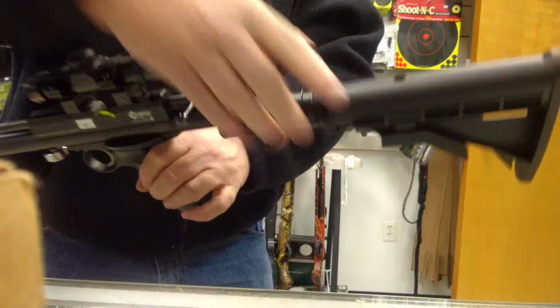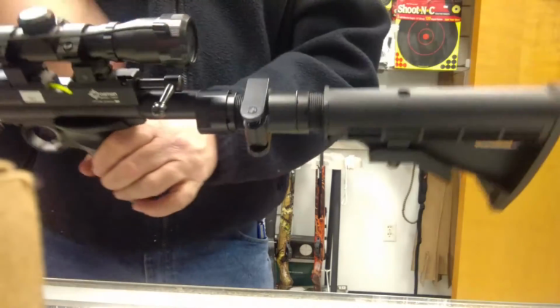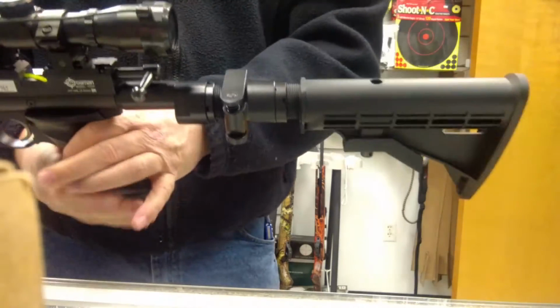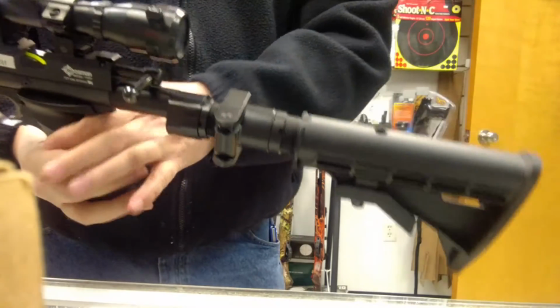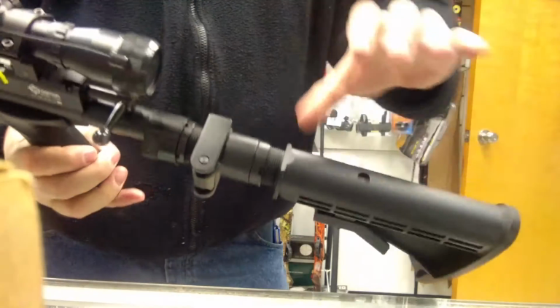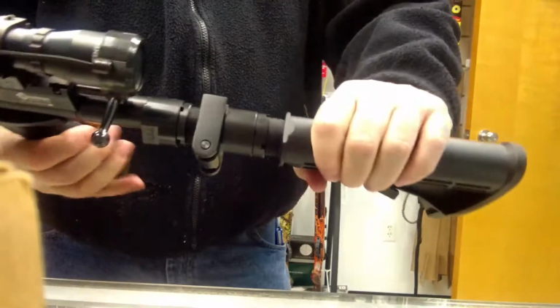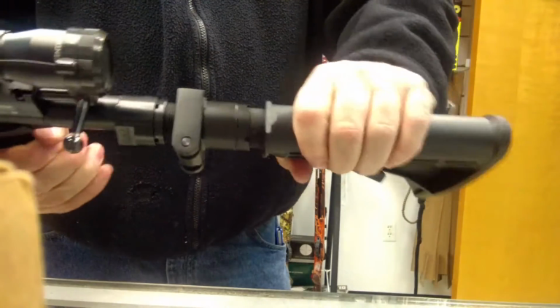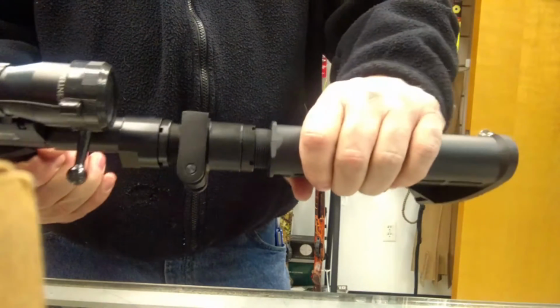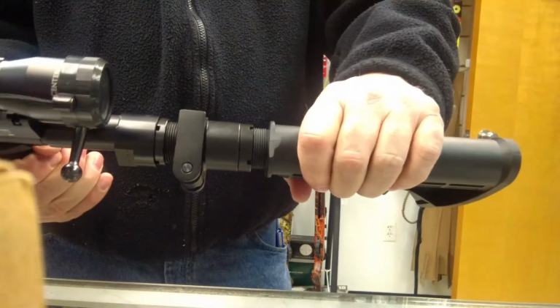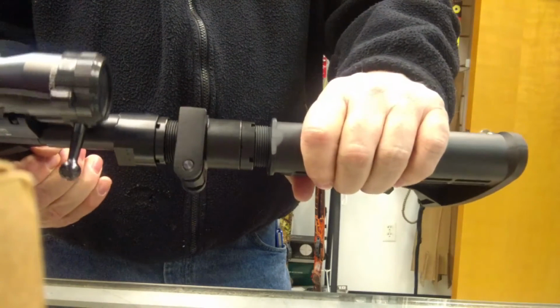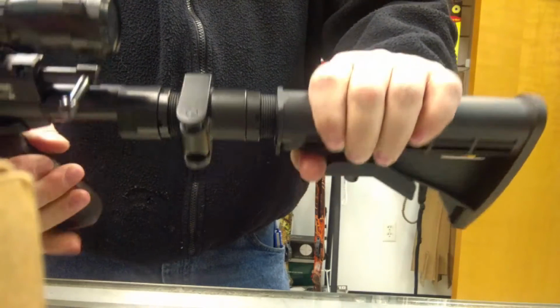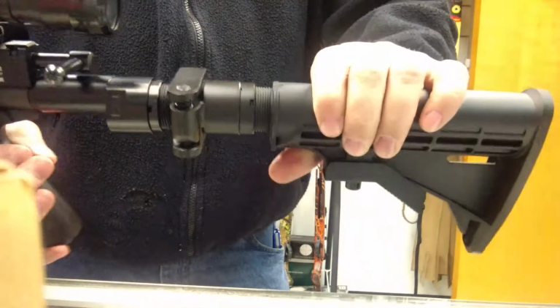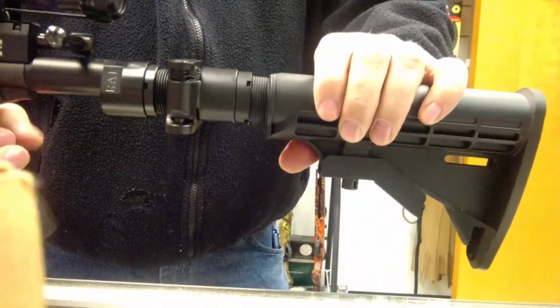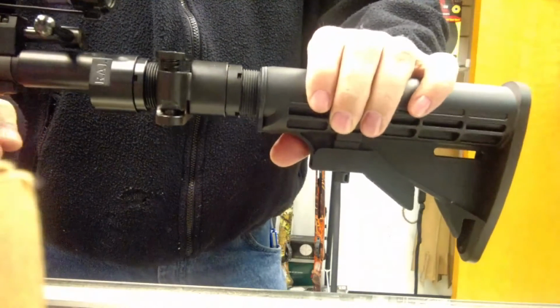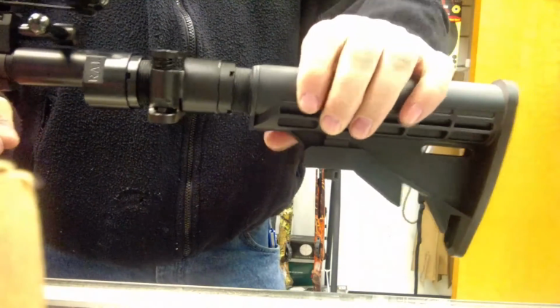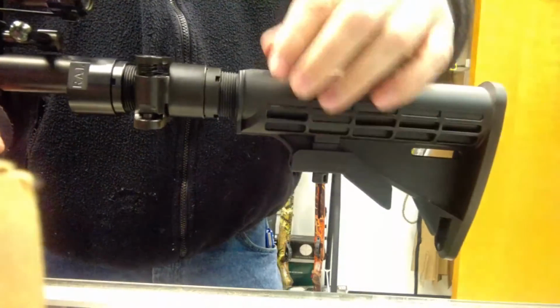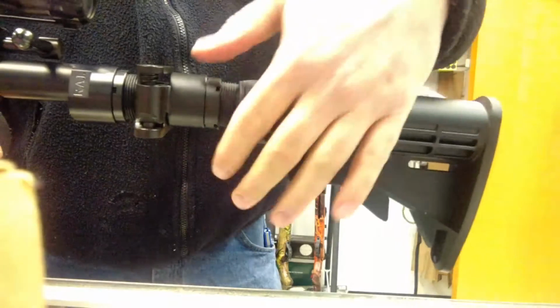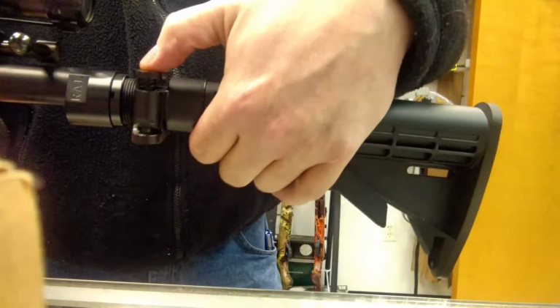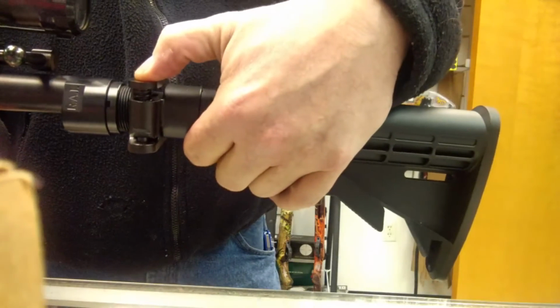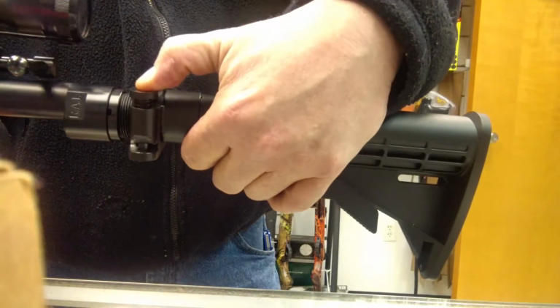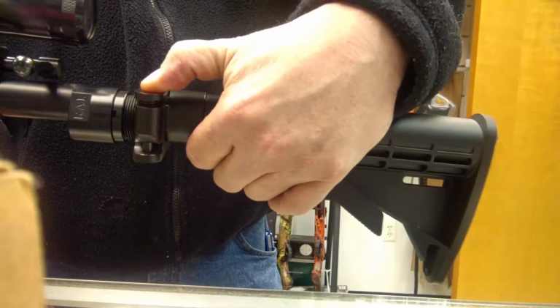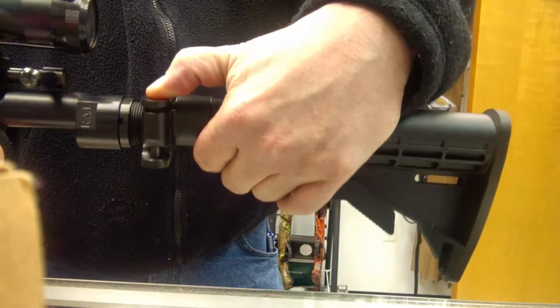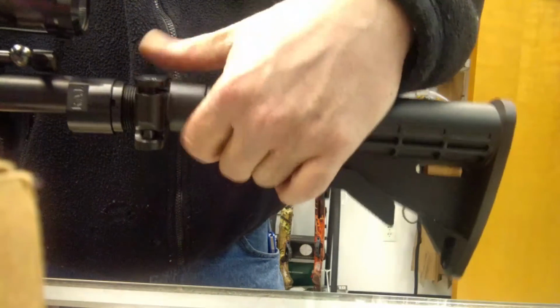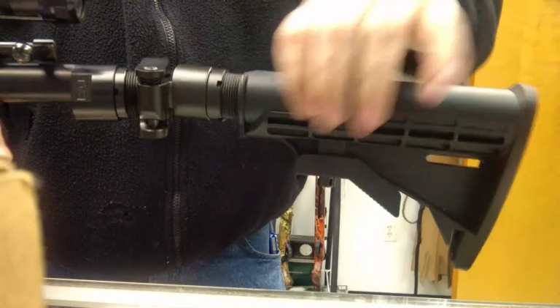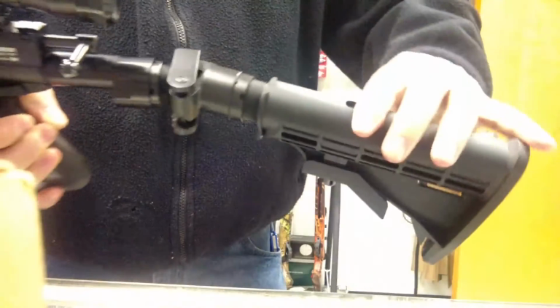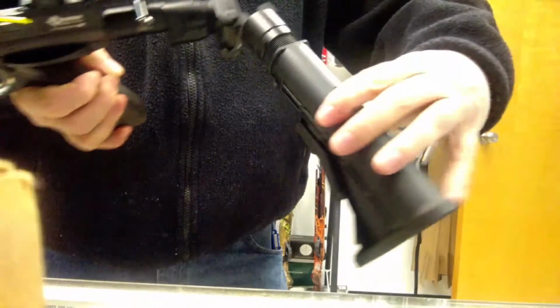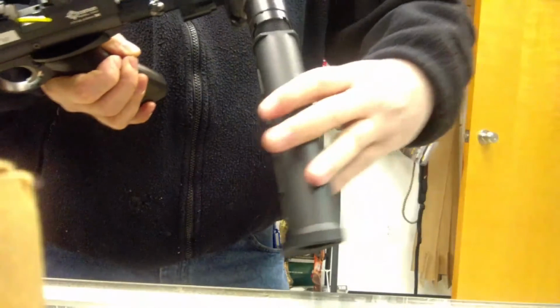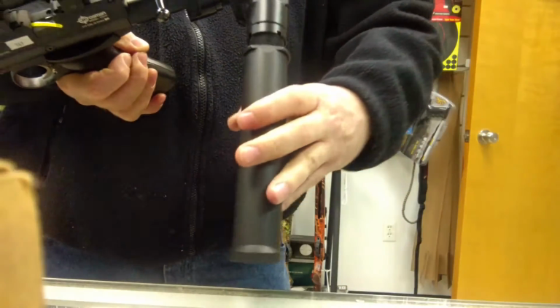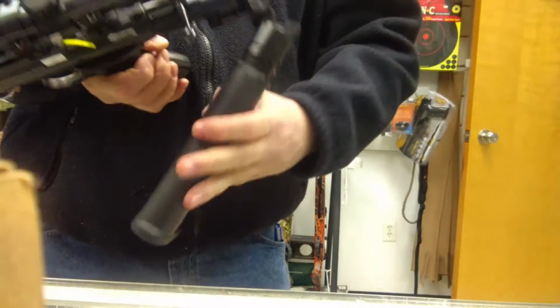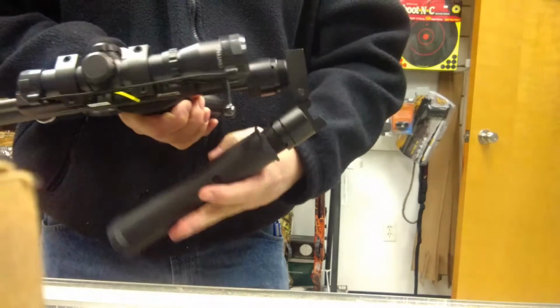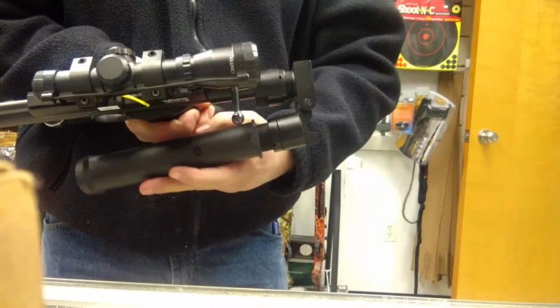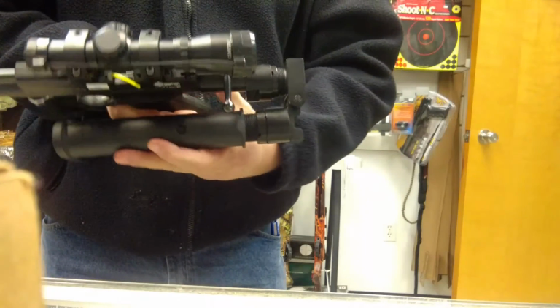It snaps into place, nice and rugged, doesn't go anywhere. So one more time — finger over, push it up, collapse your stock. Pretty easy.